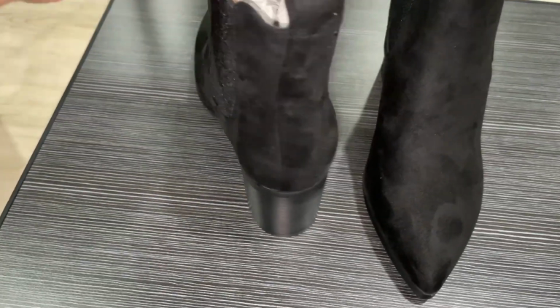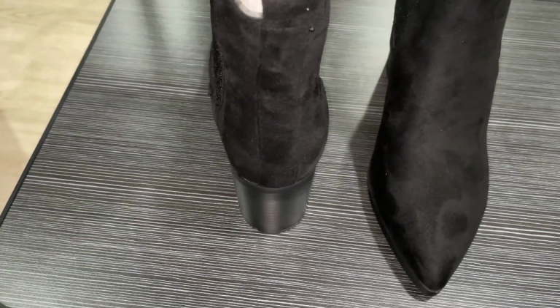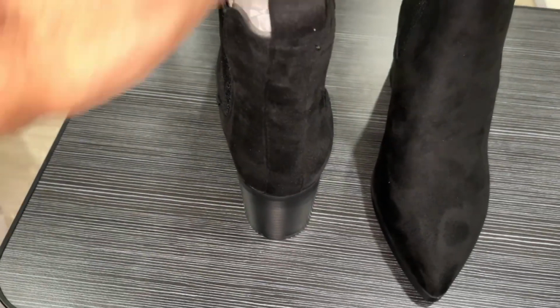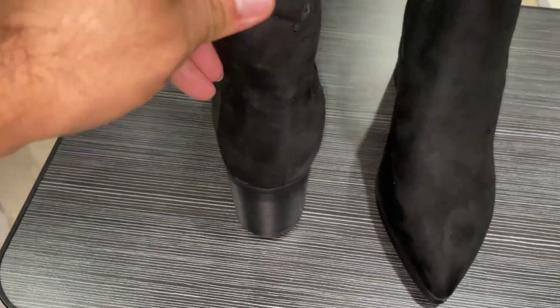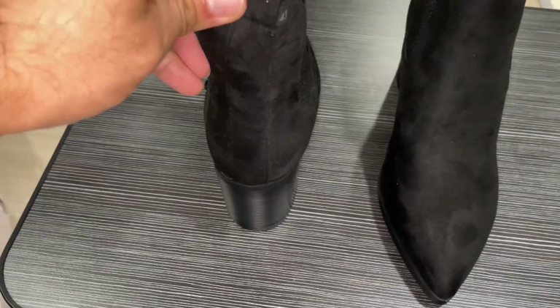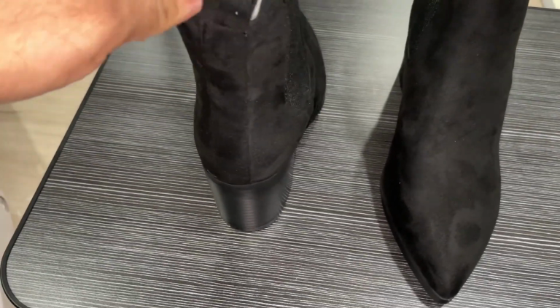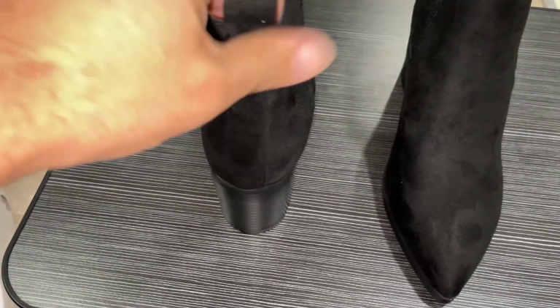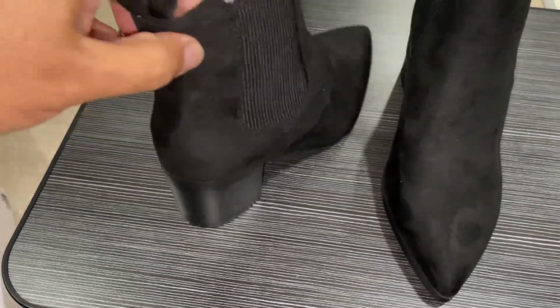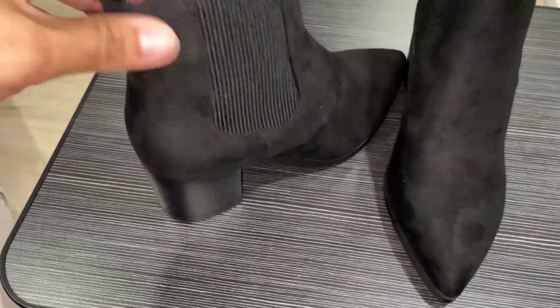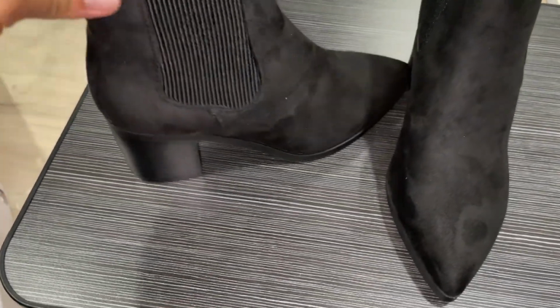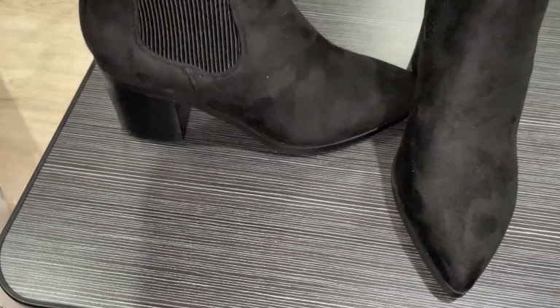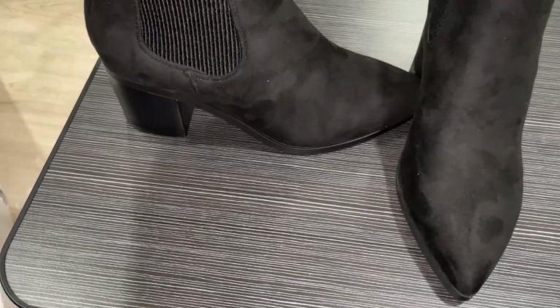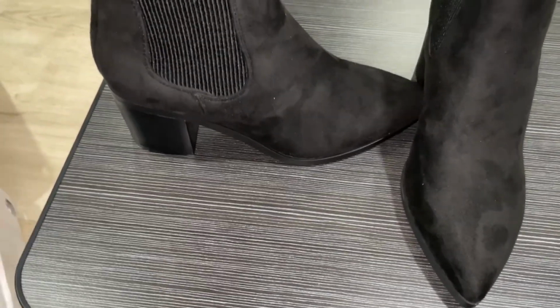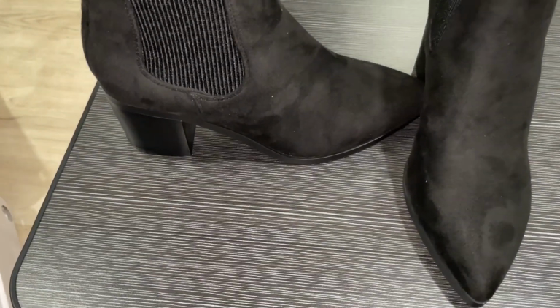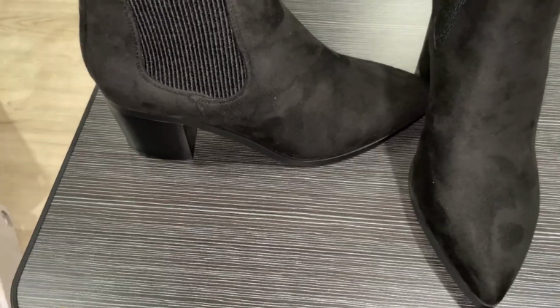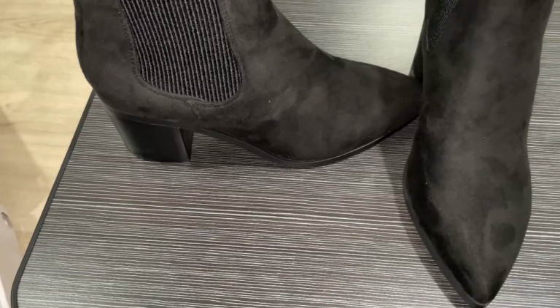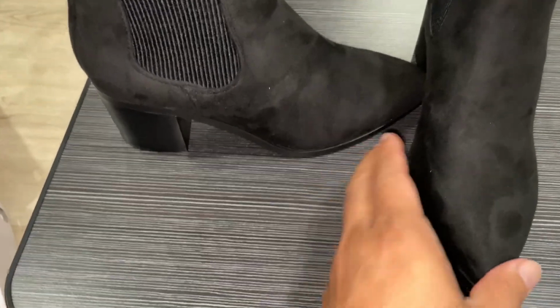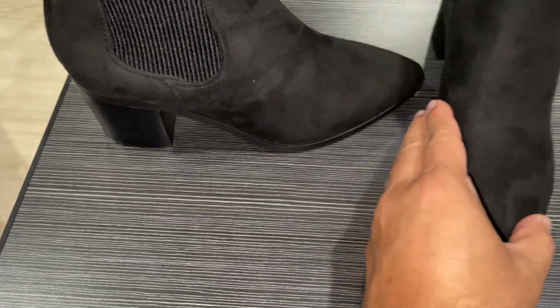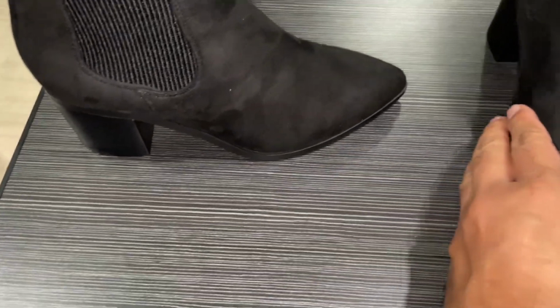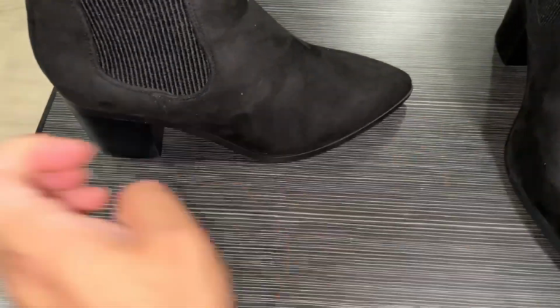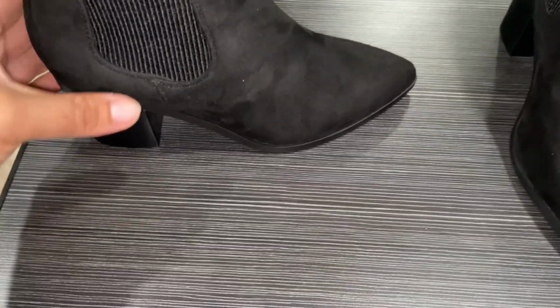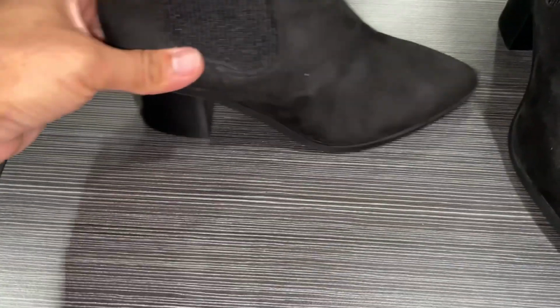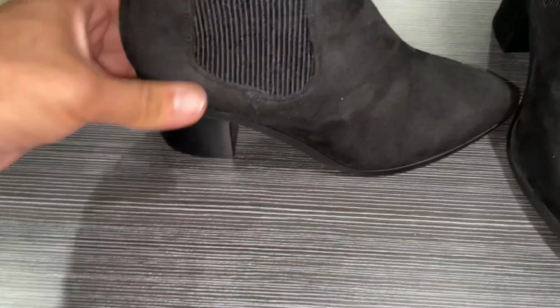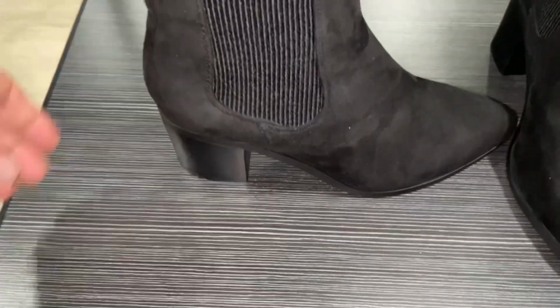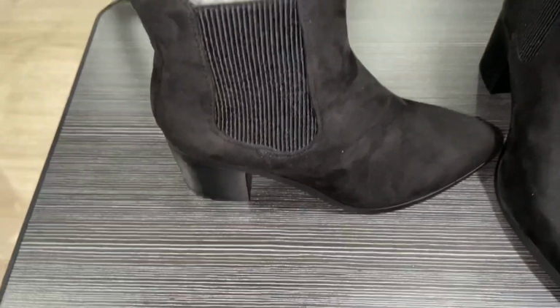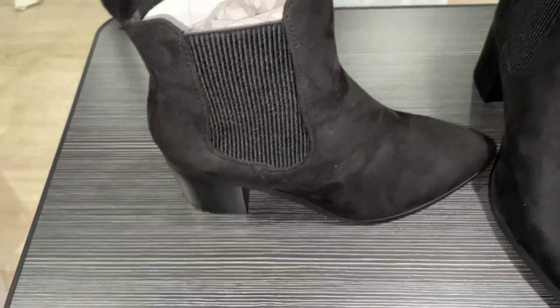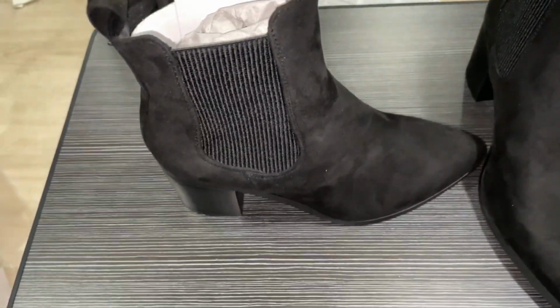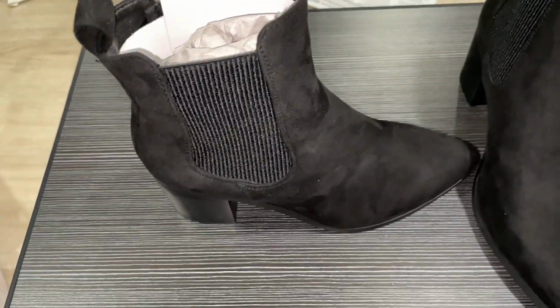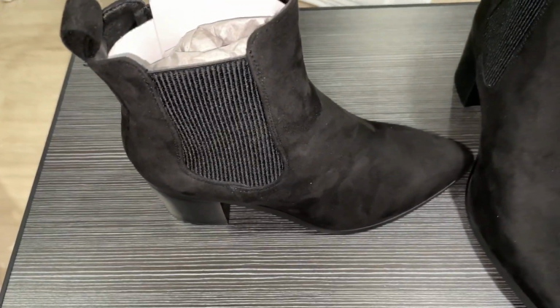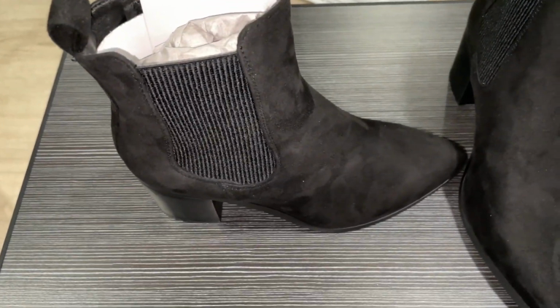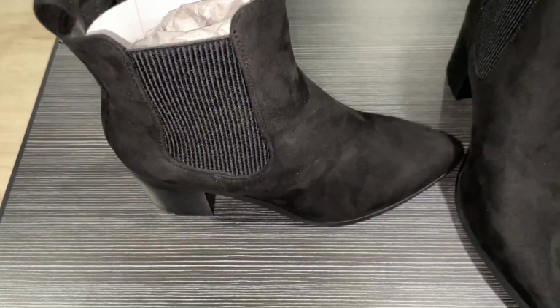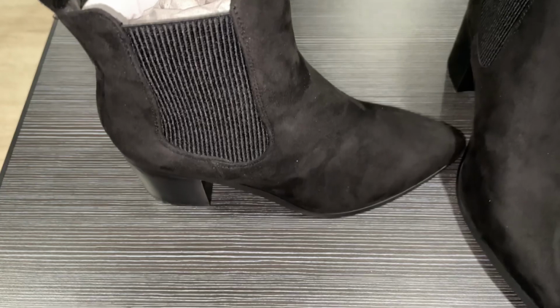There are low chunky block heels. This is a nice material with elastic corners, so no zipper or chain — you can fit it on easily.